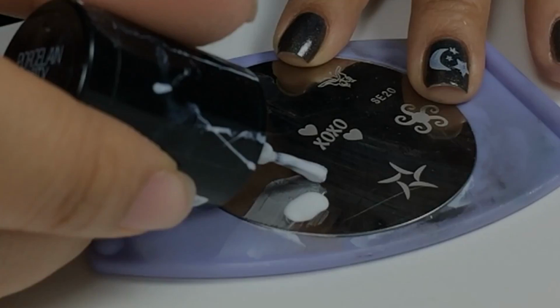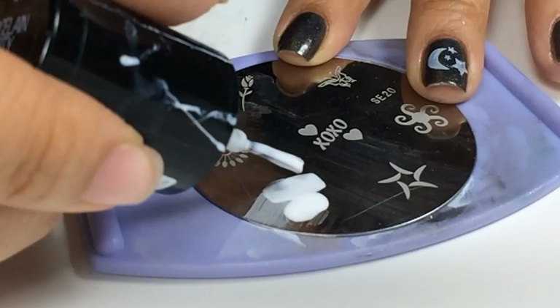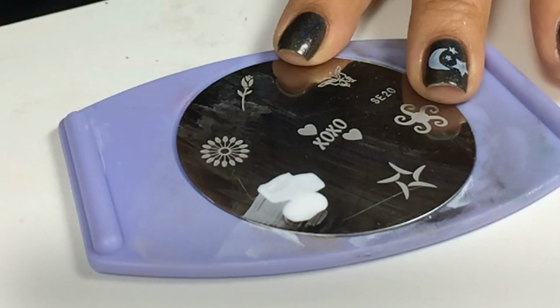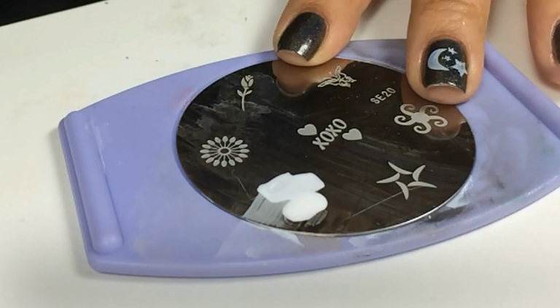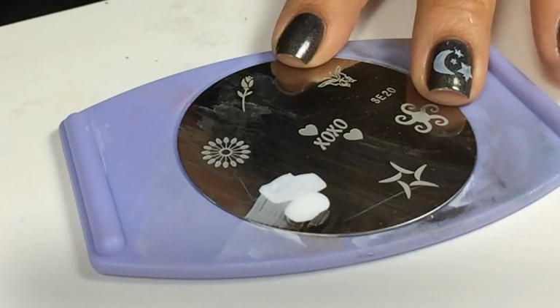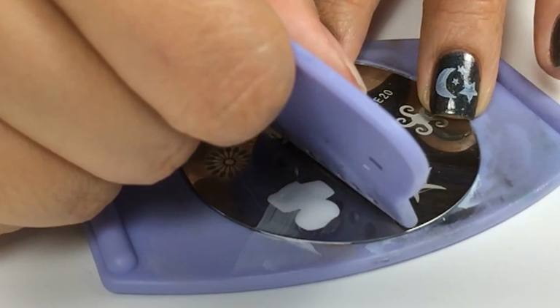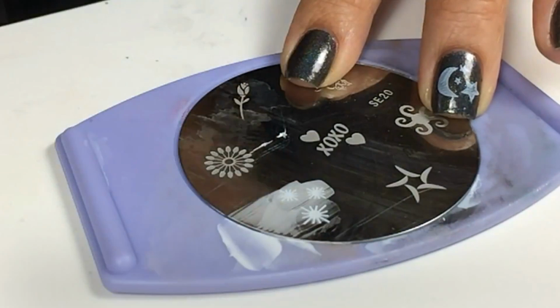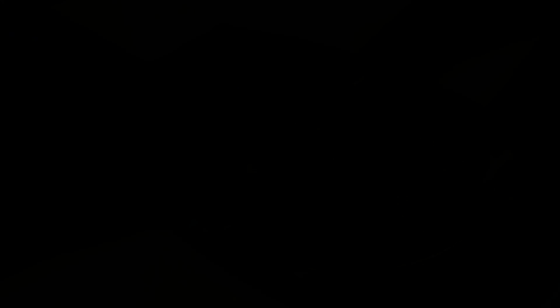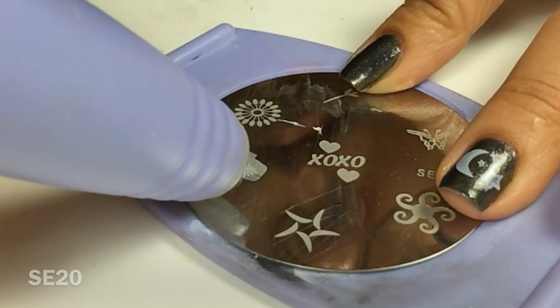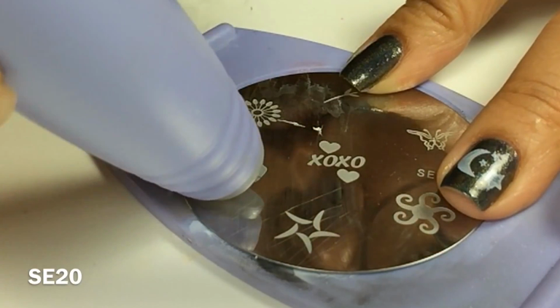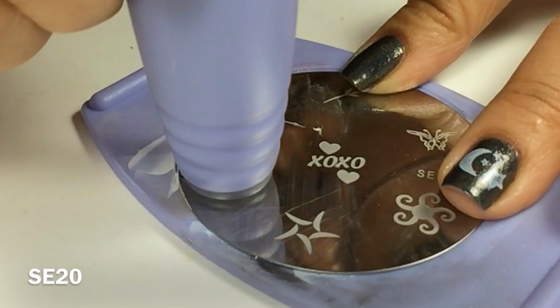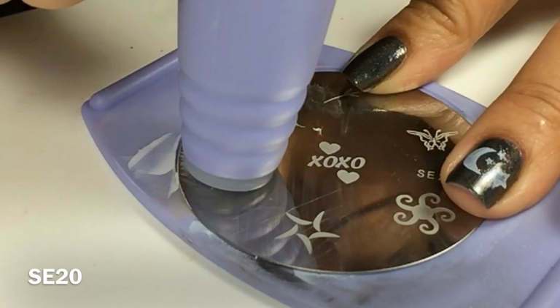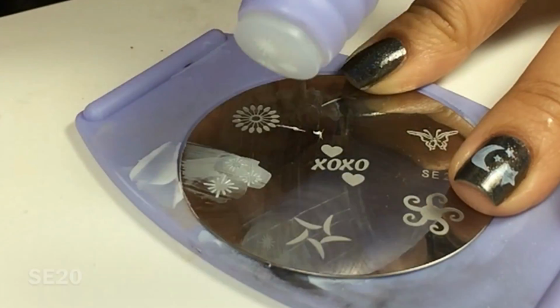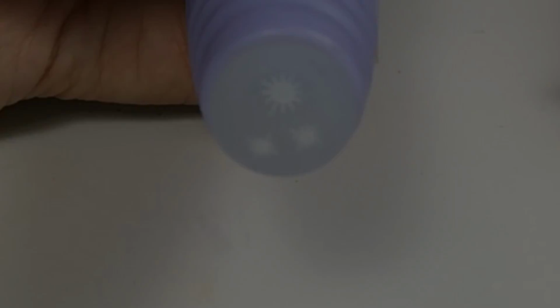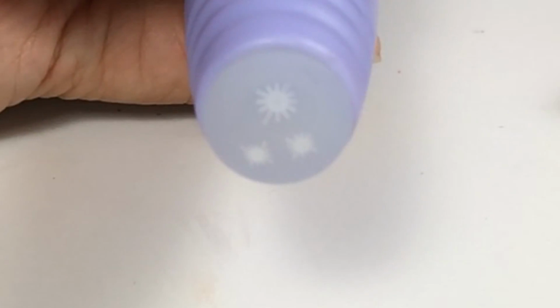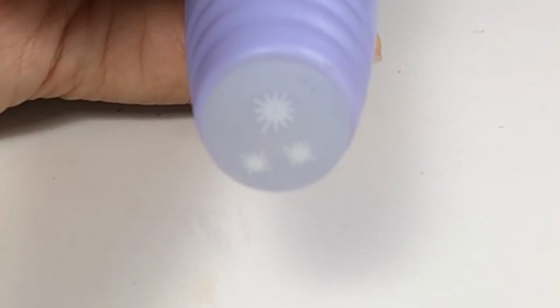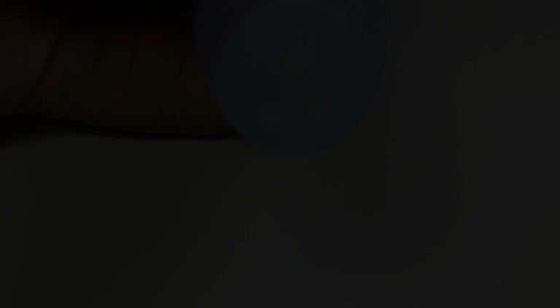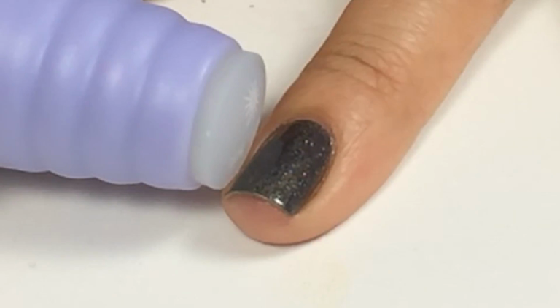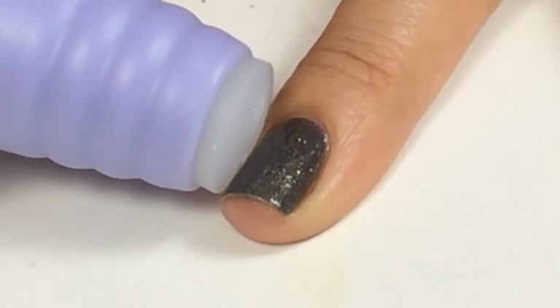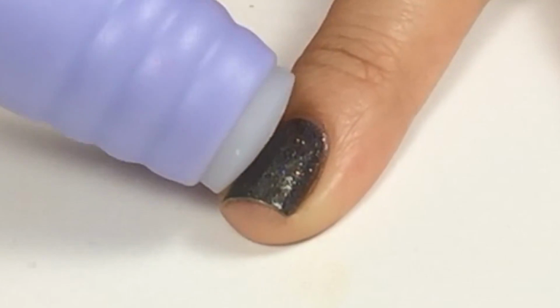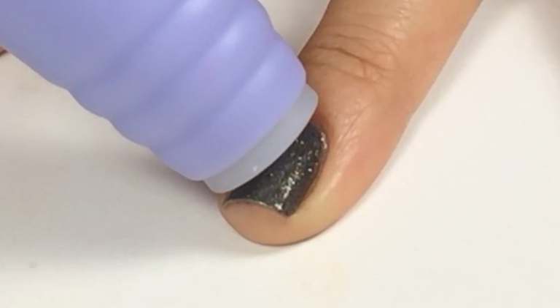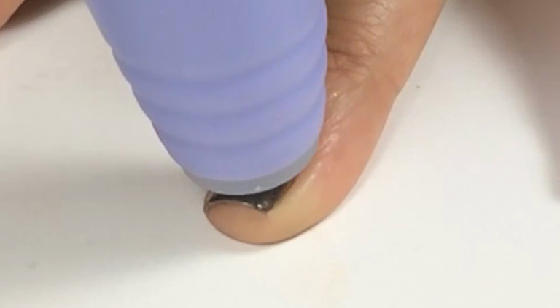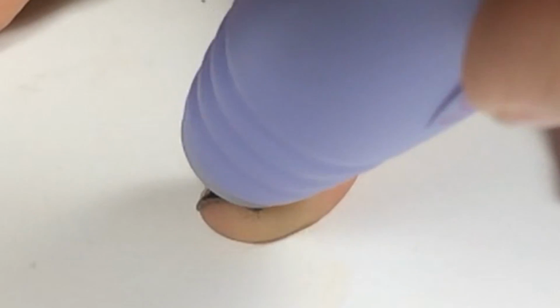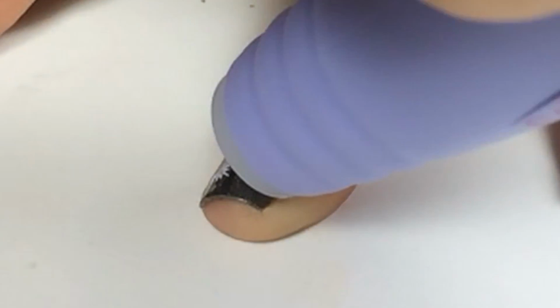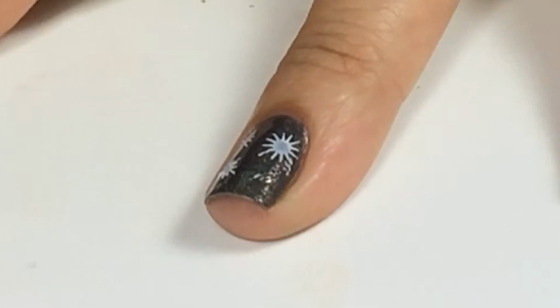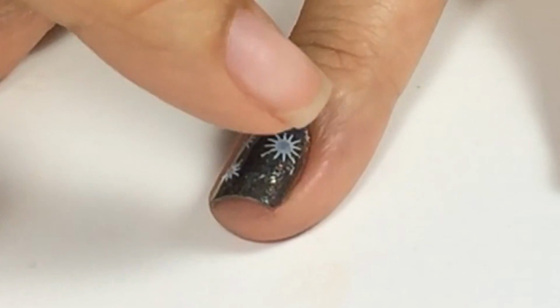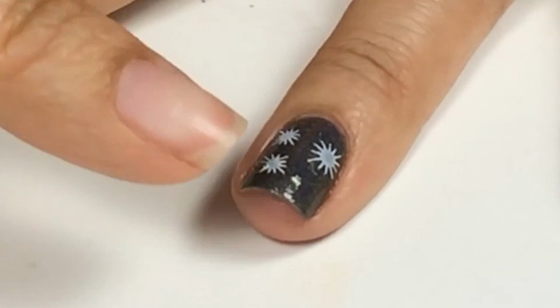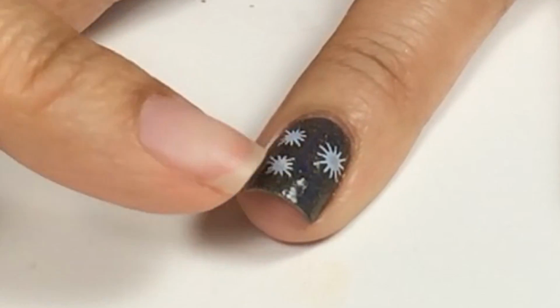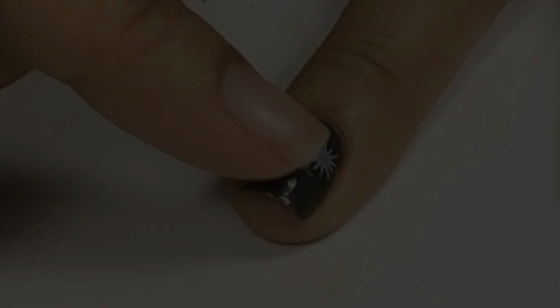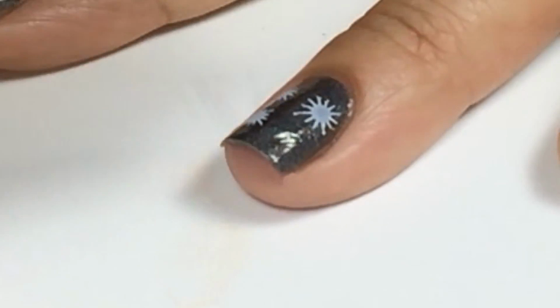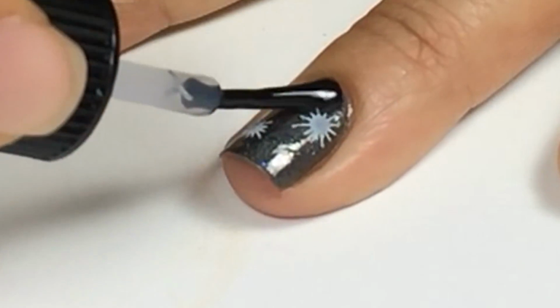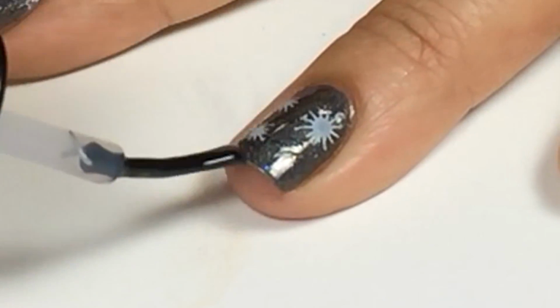I'll show you how I created this look with Salon Express Plate 20. The trick is to roll the design from the stamping plate and roll it onto your fingernail. Apply your top coat.